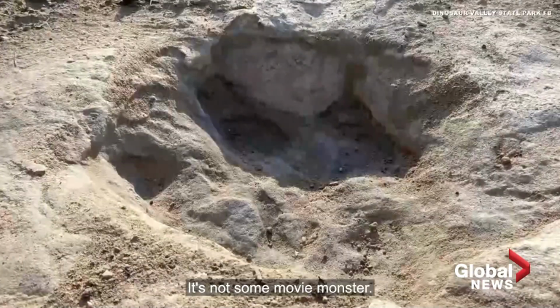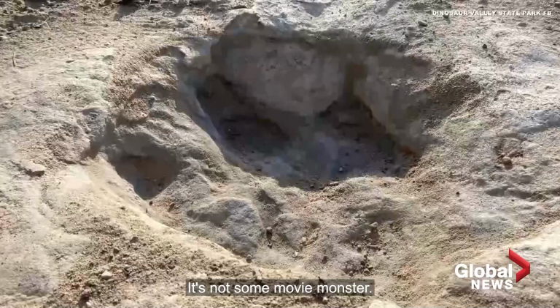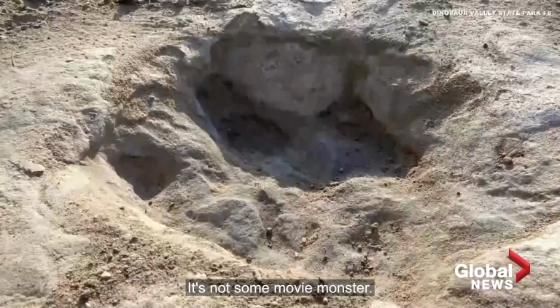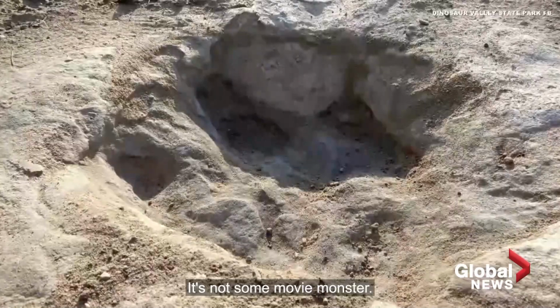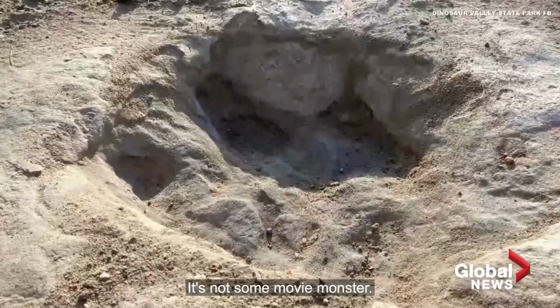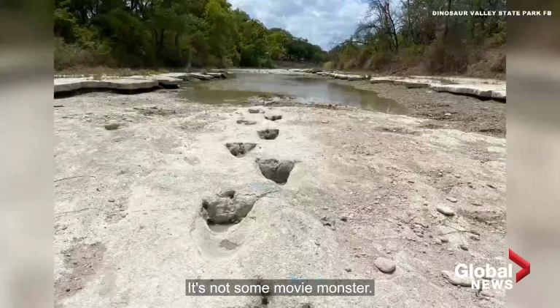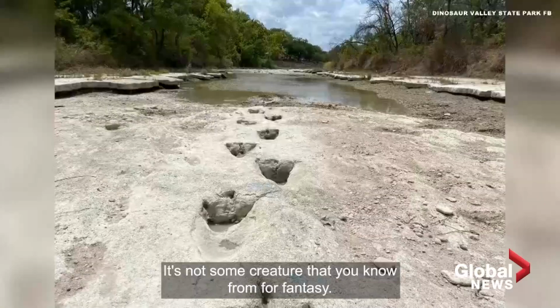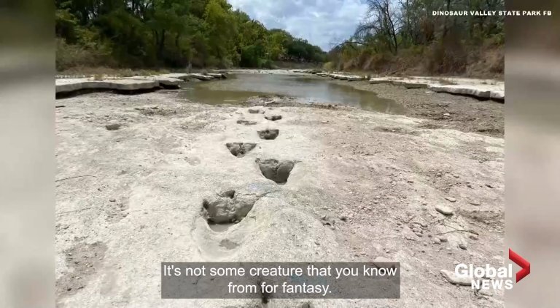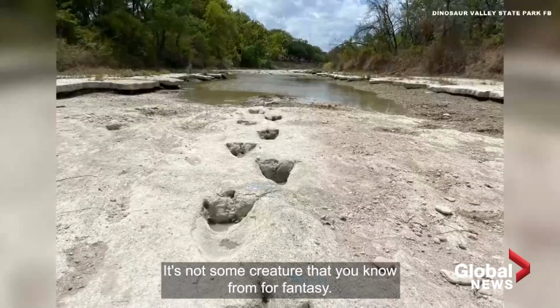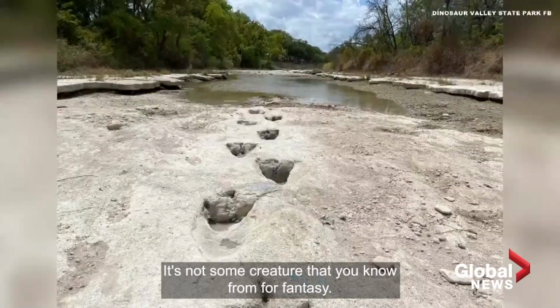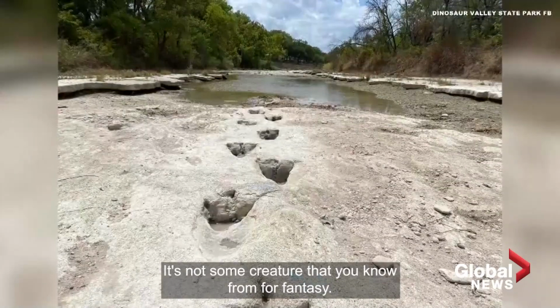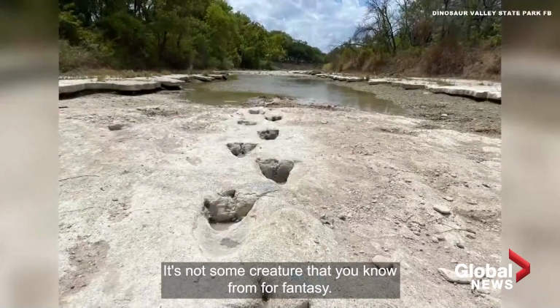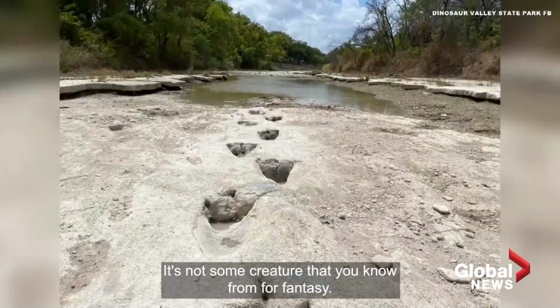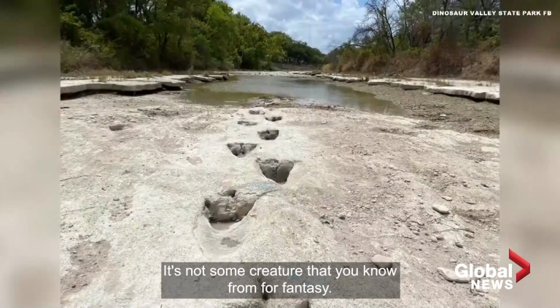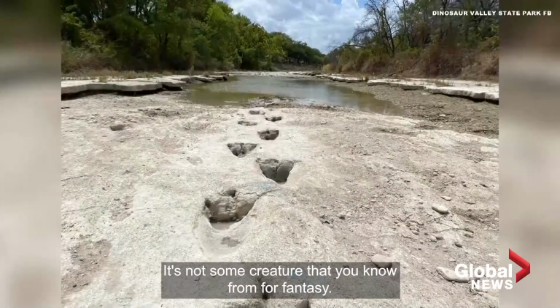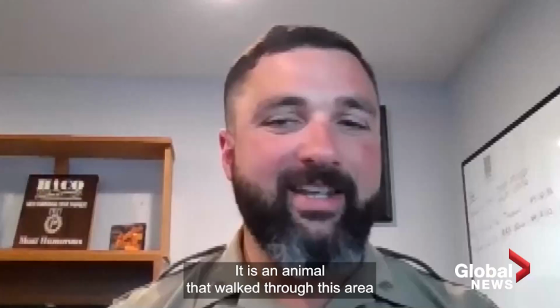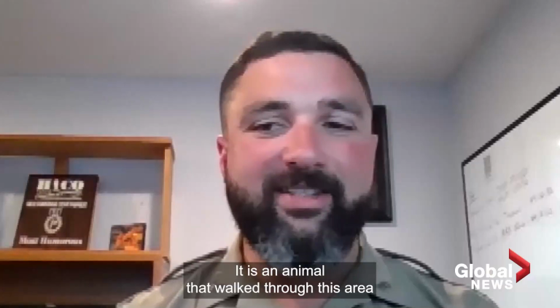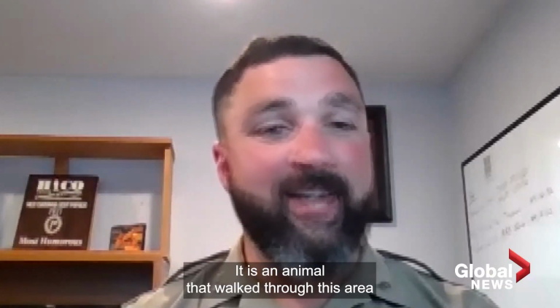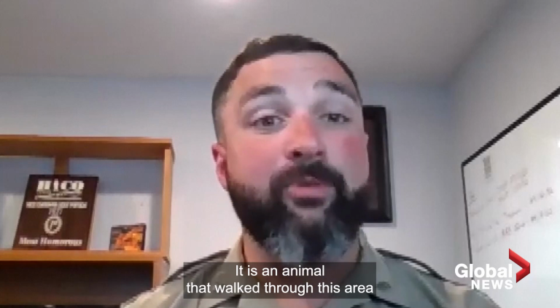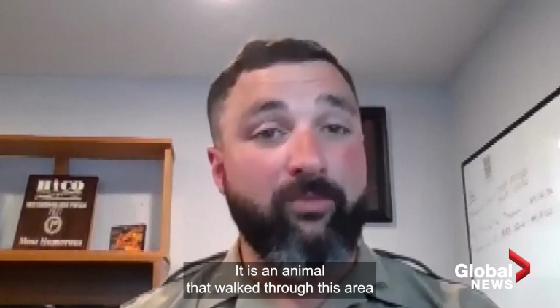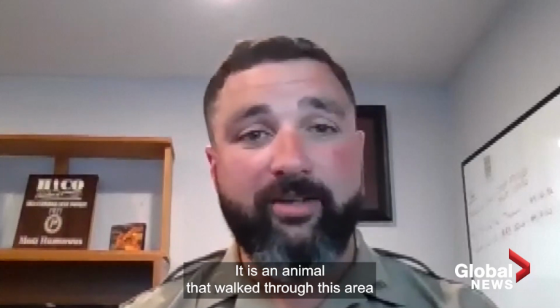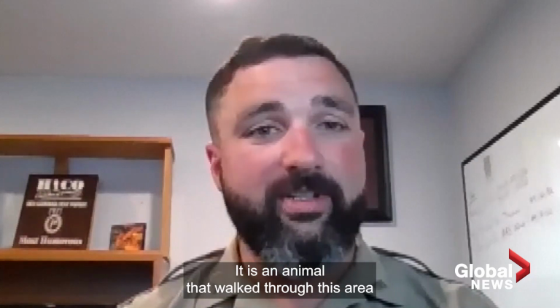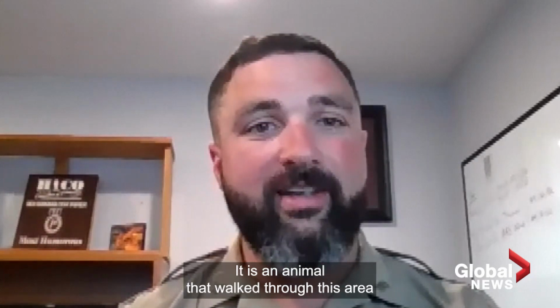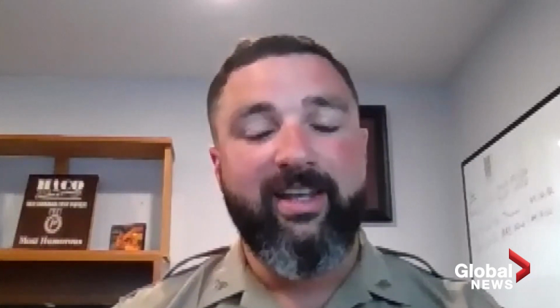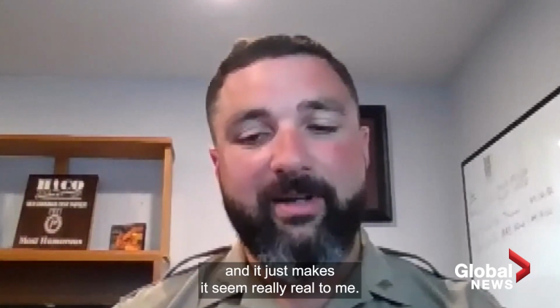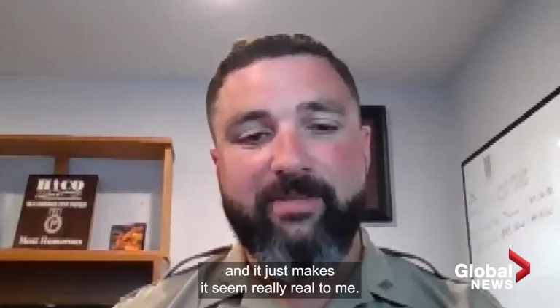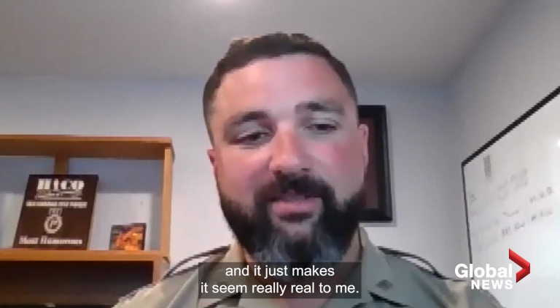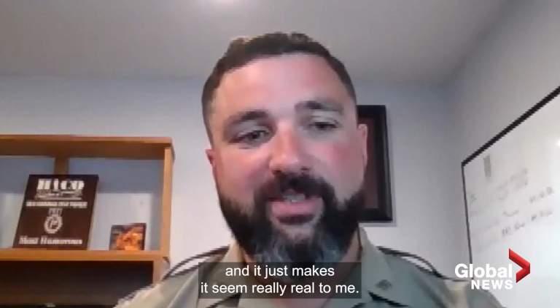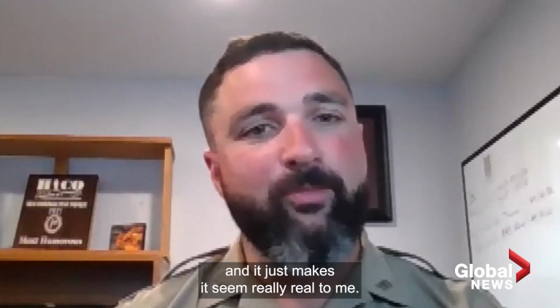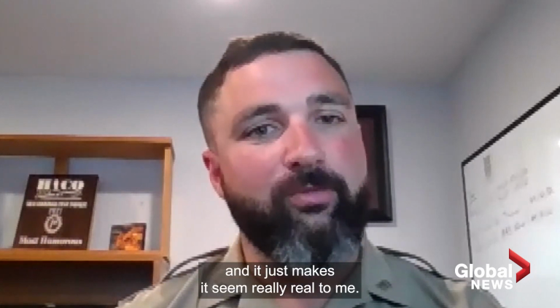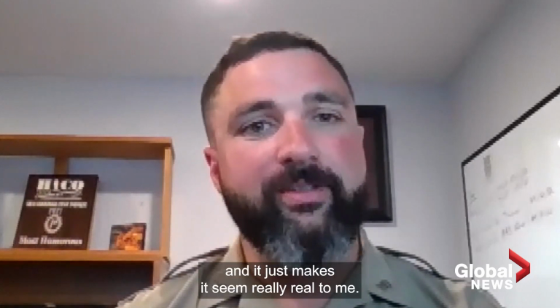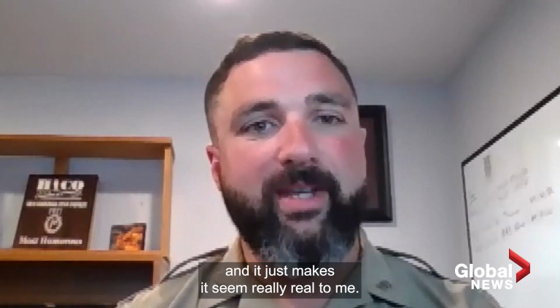It's not some movie monster. It's not some creature from fantasy — it is an animal that walked through this area. And it just makes it seem really real to me.